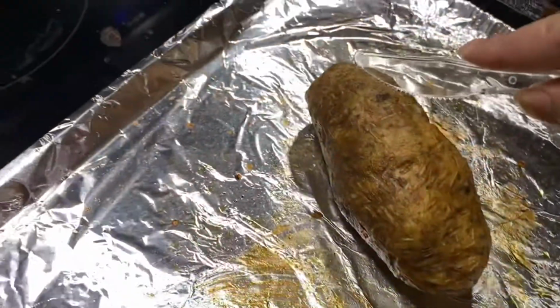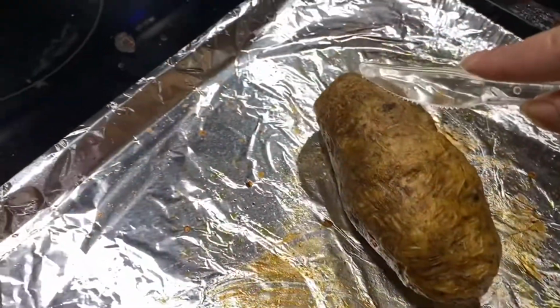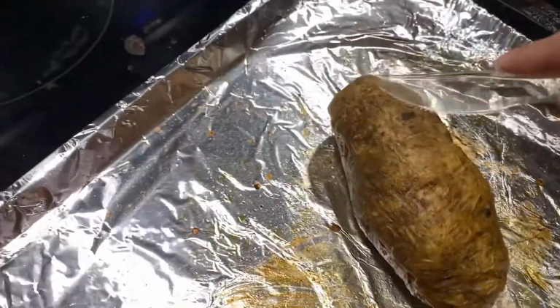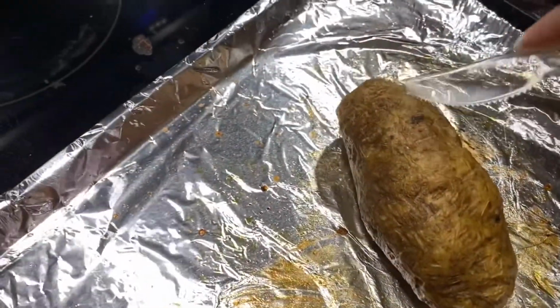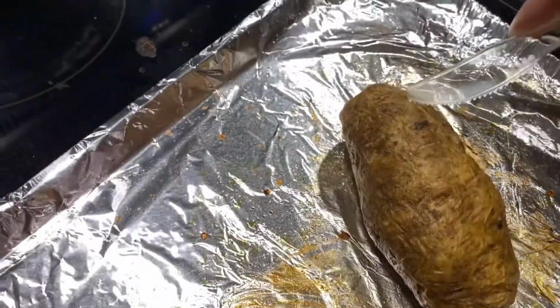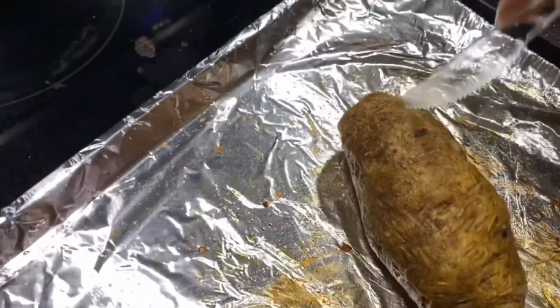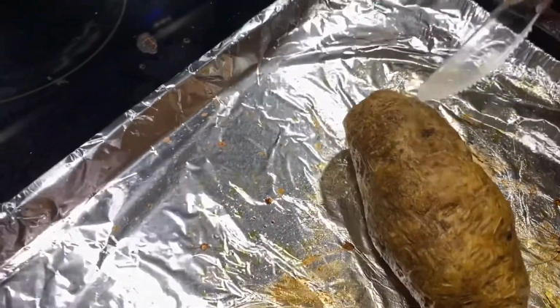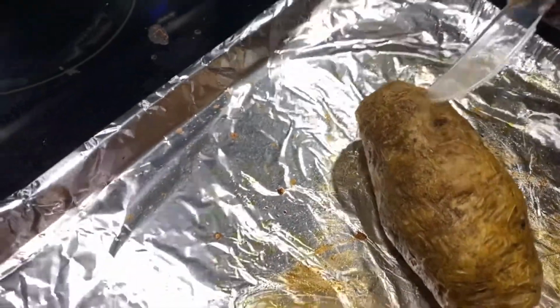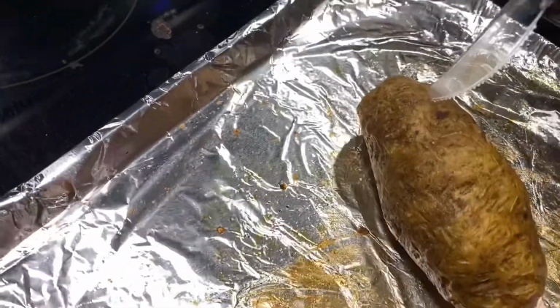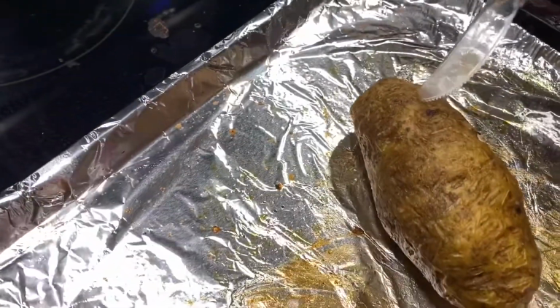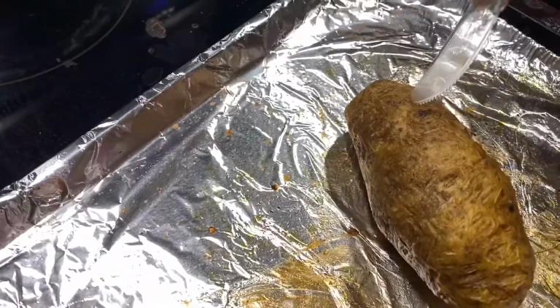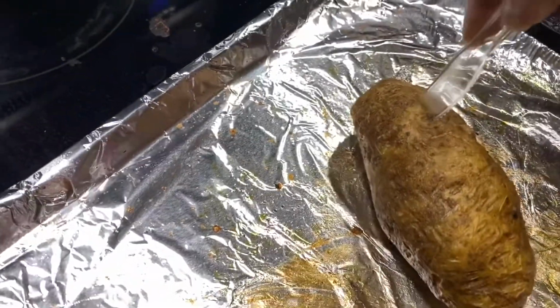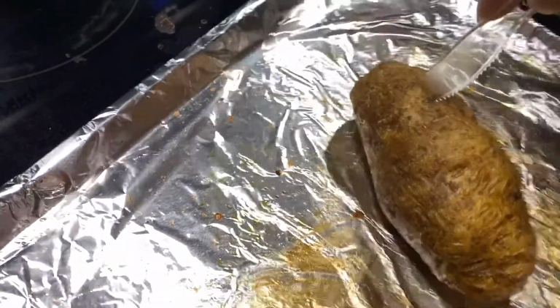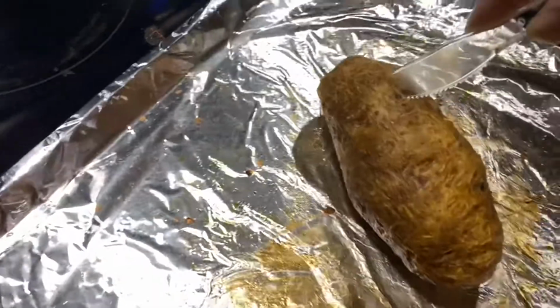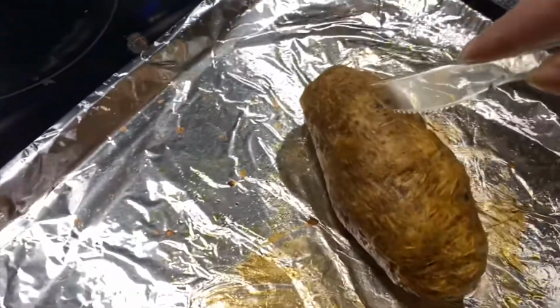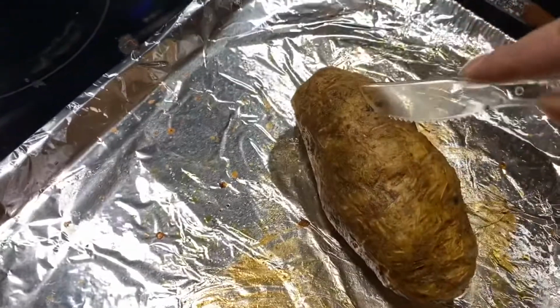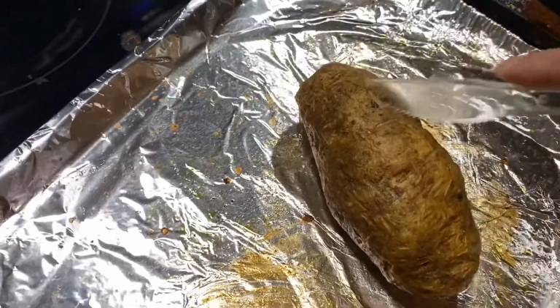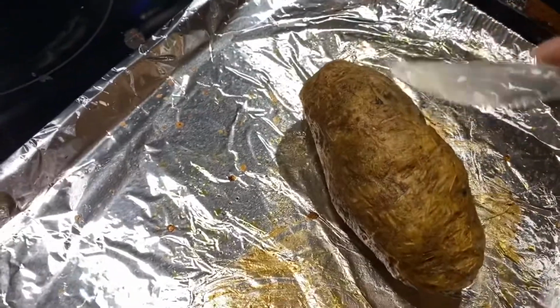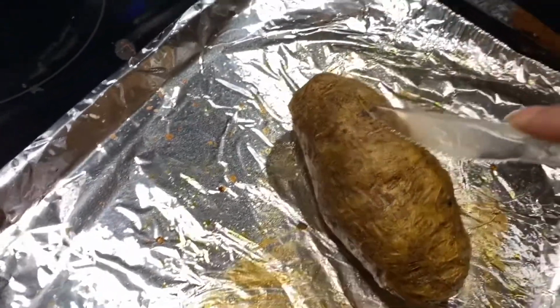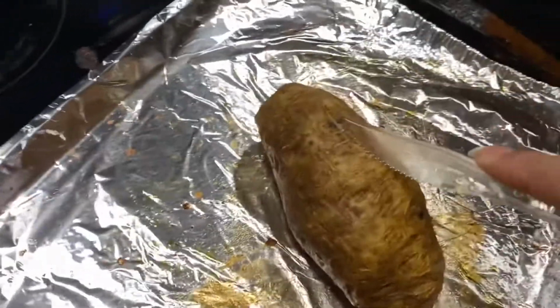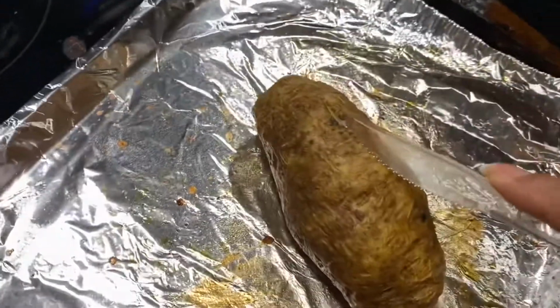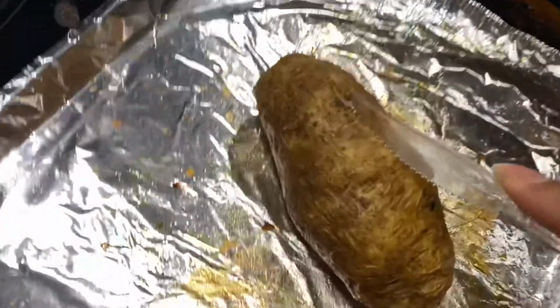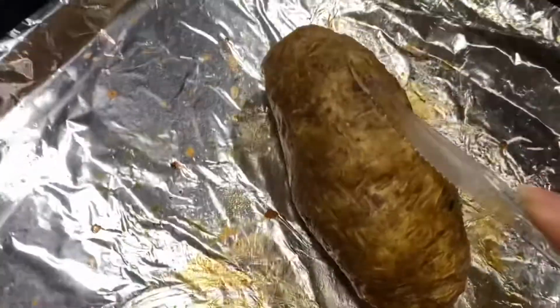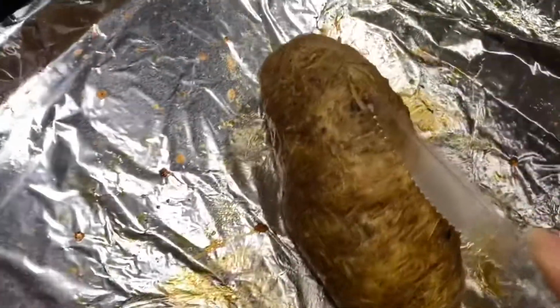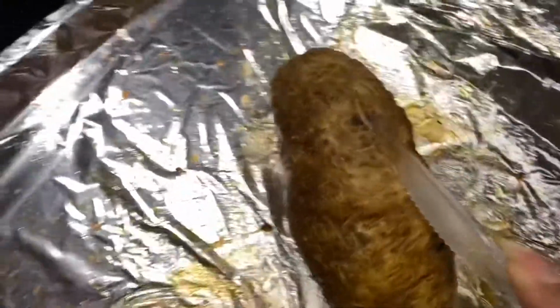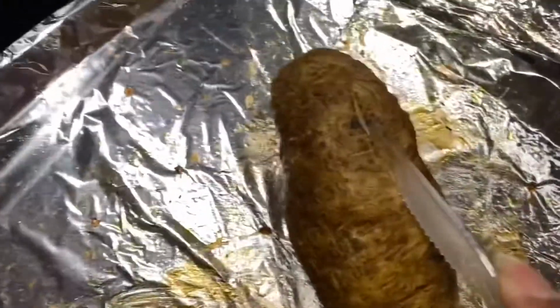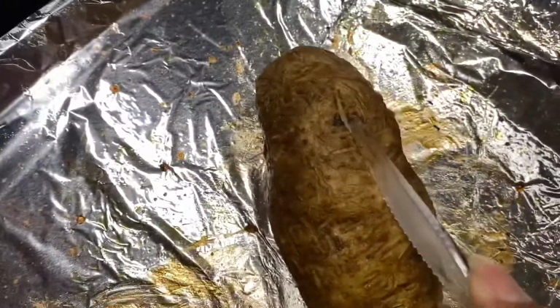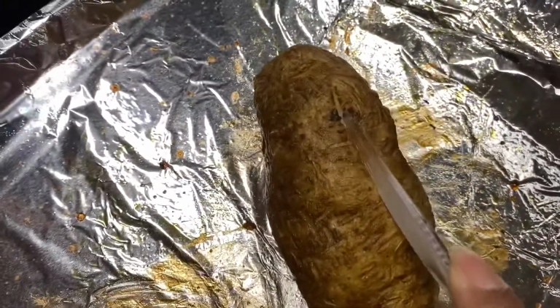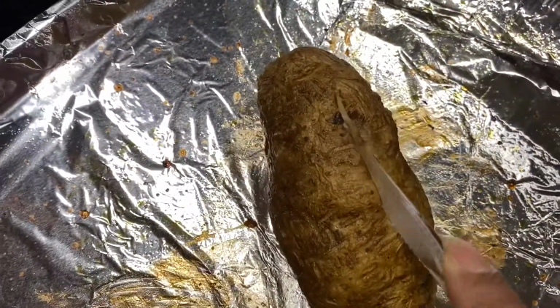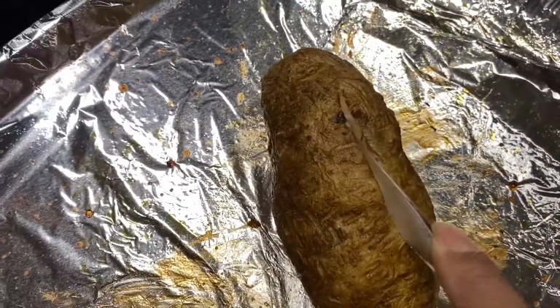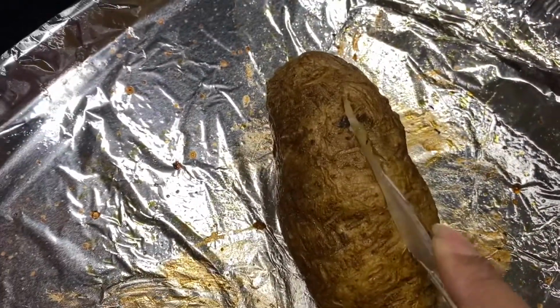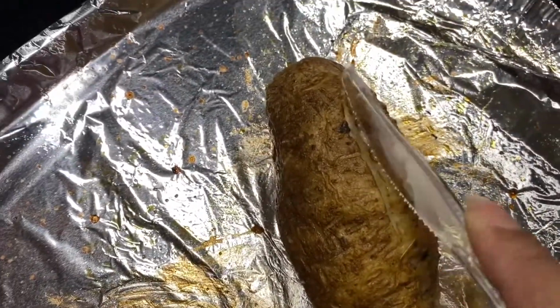Here are the baked potatoes. I'm cutting them open and I'm going to add cheese, sour cream, garlic powder, and pepper.